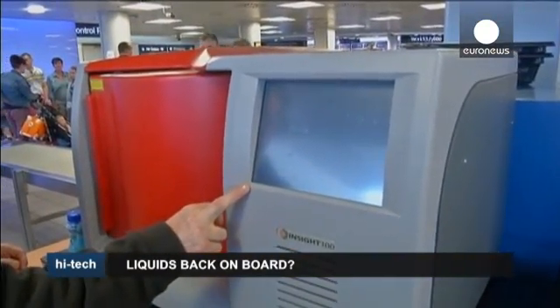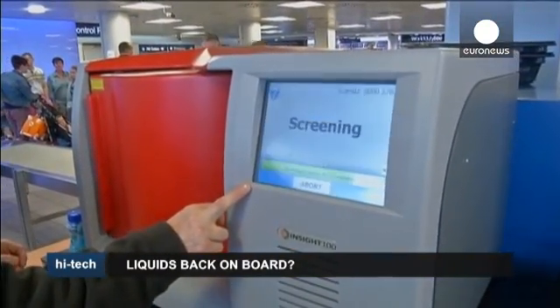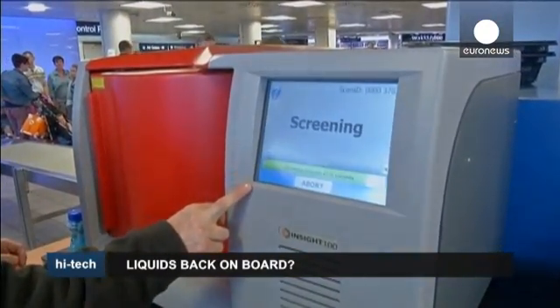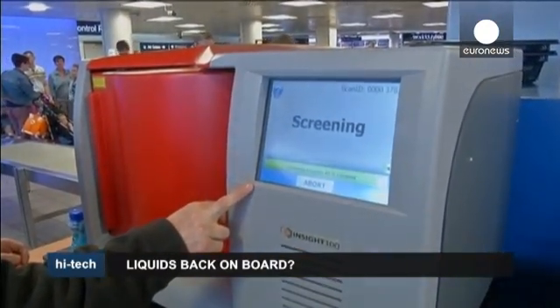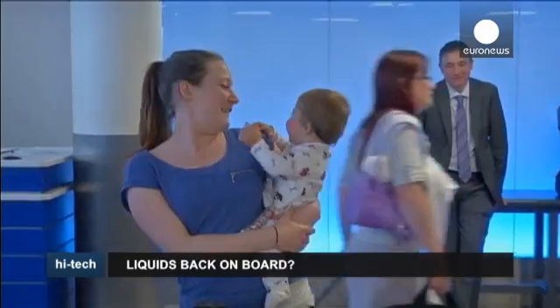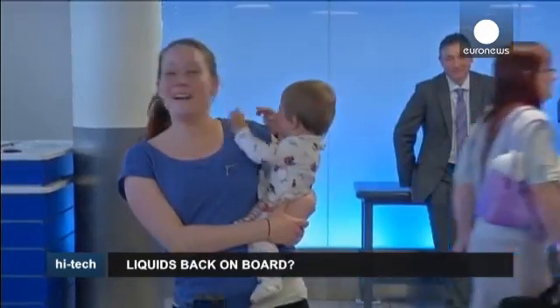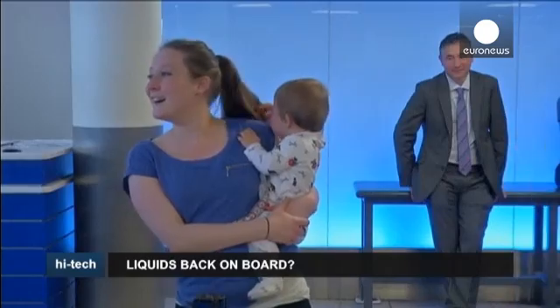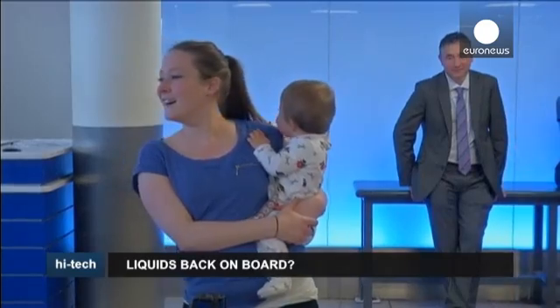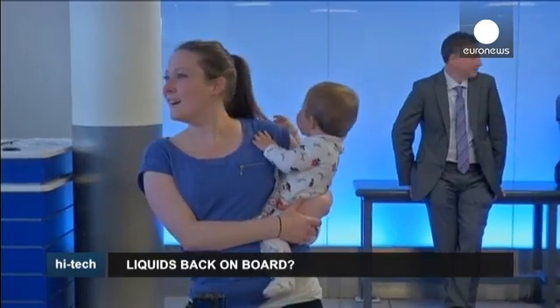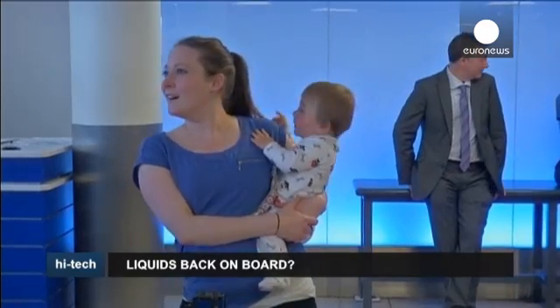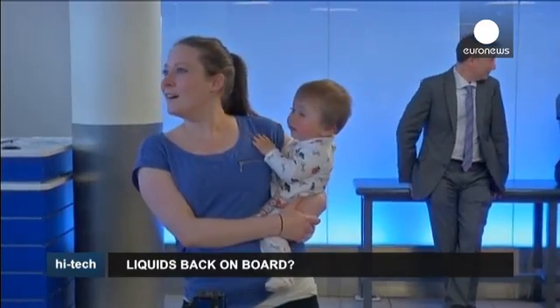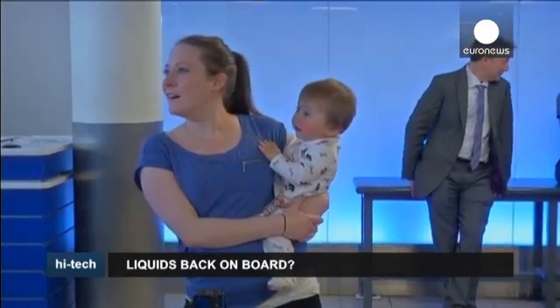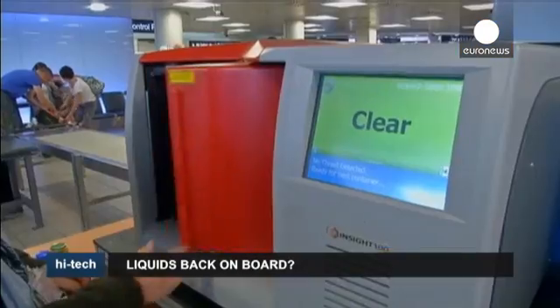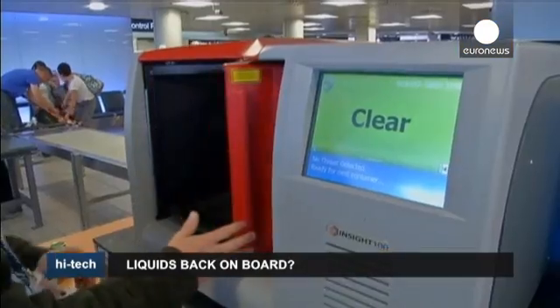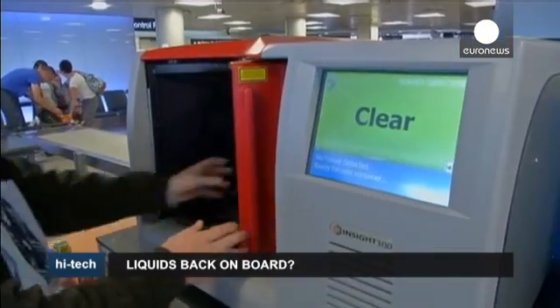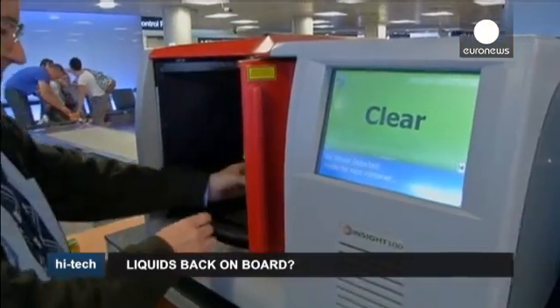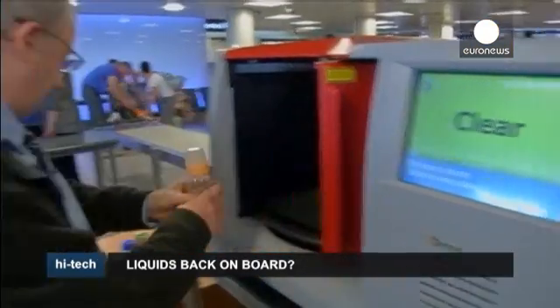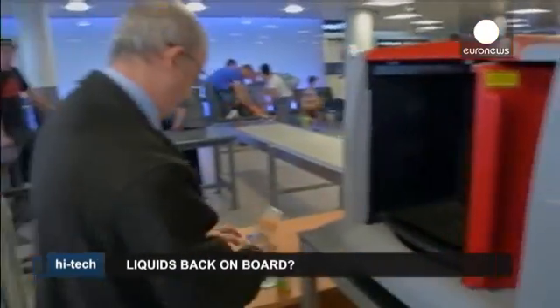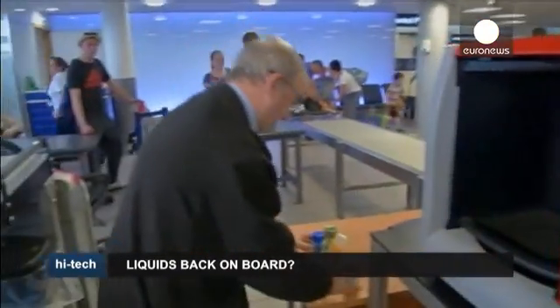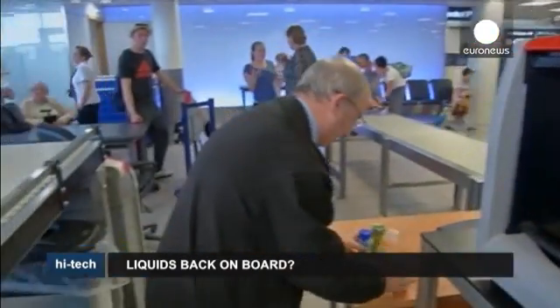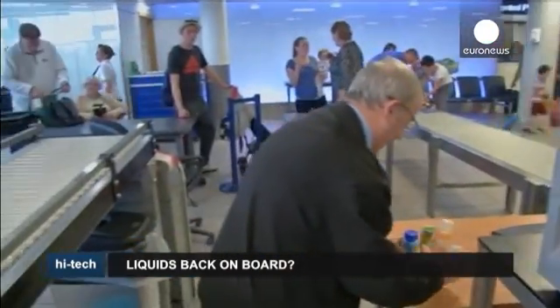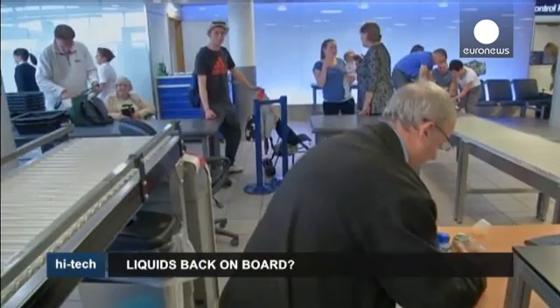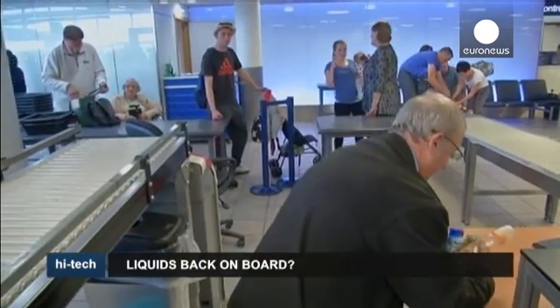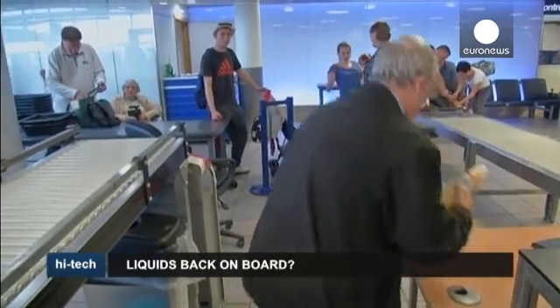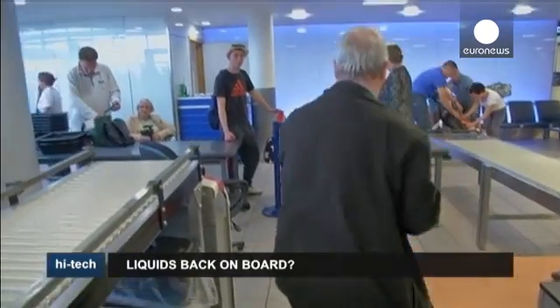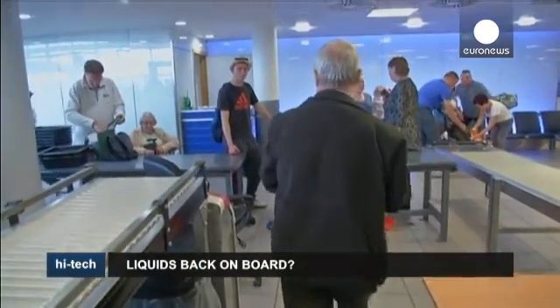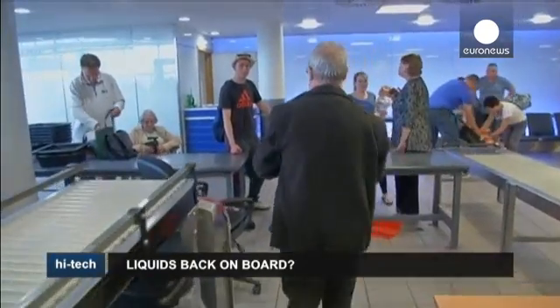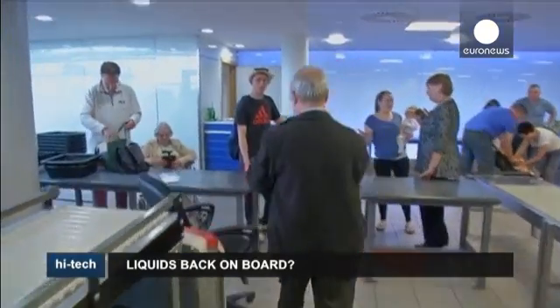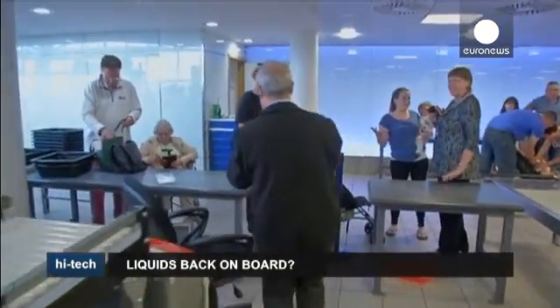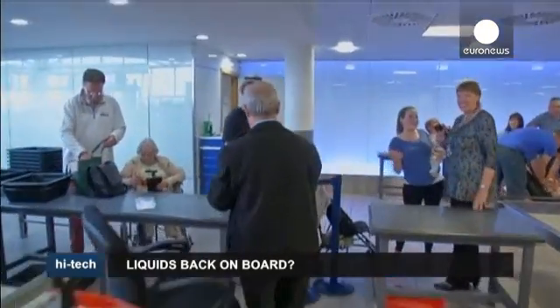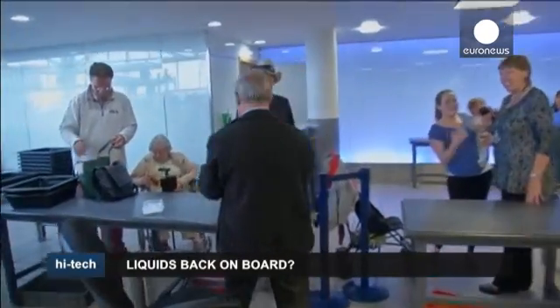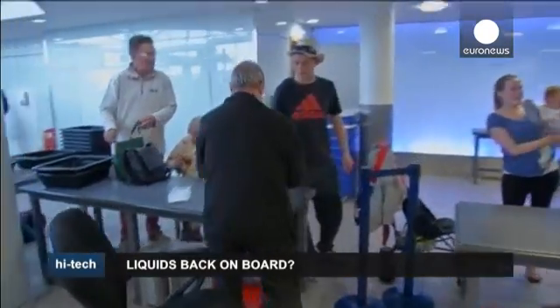Additionally, the scanner's library of liquids that it recognises can be continuously updated to recognise newly identified security threats.